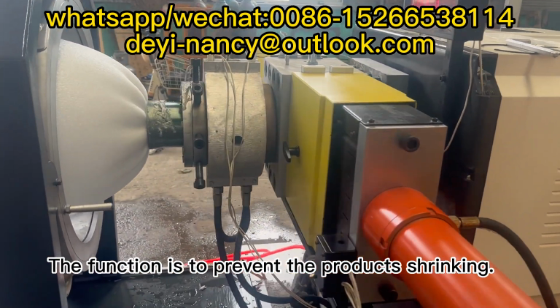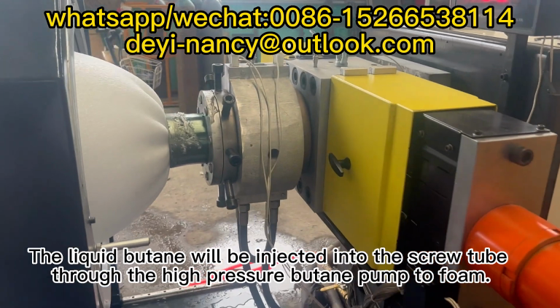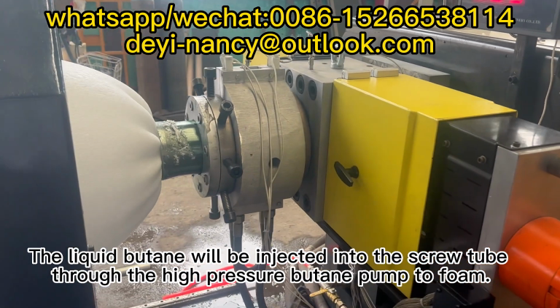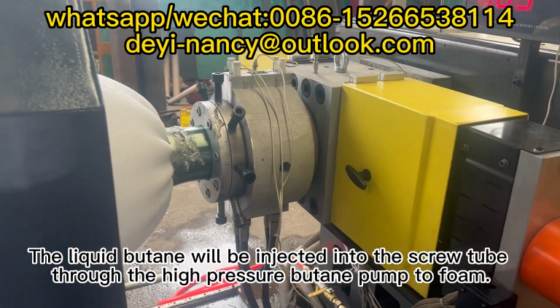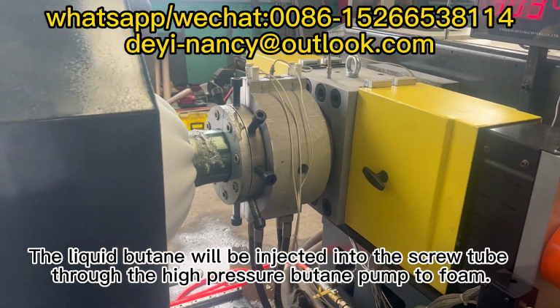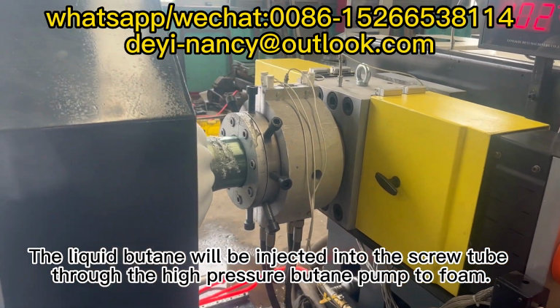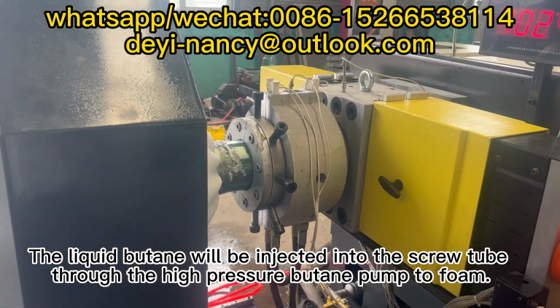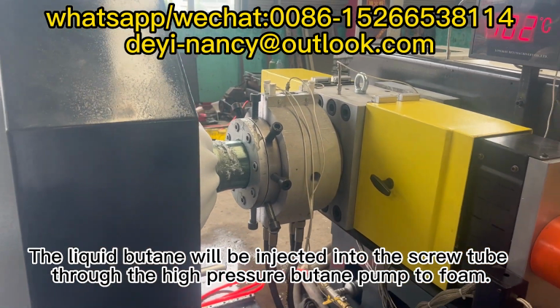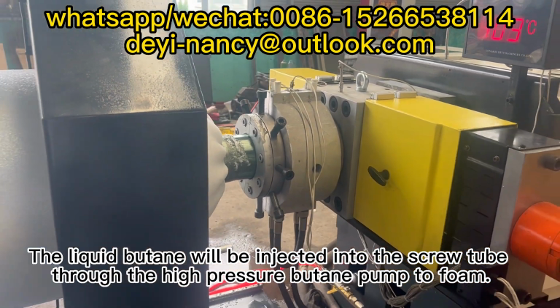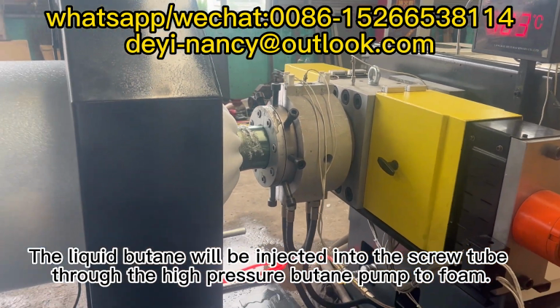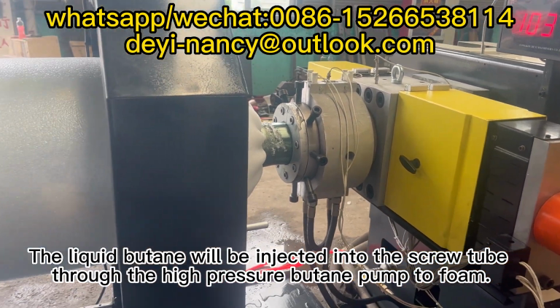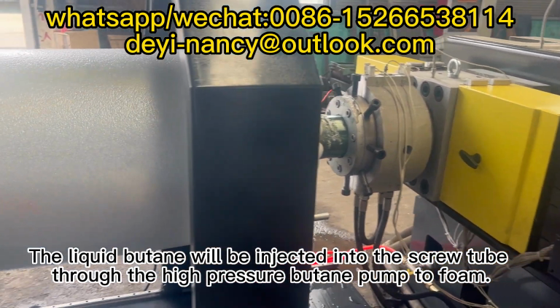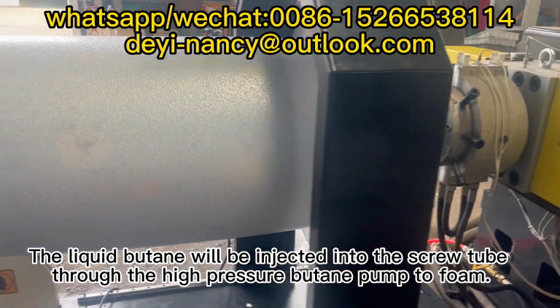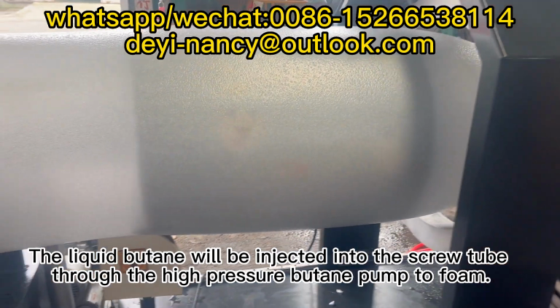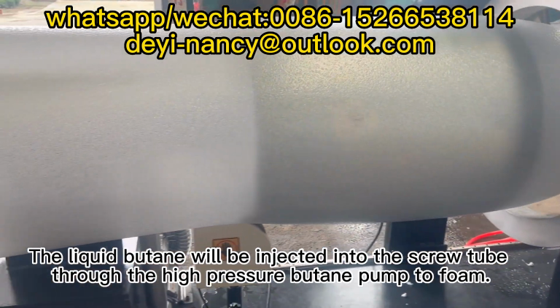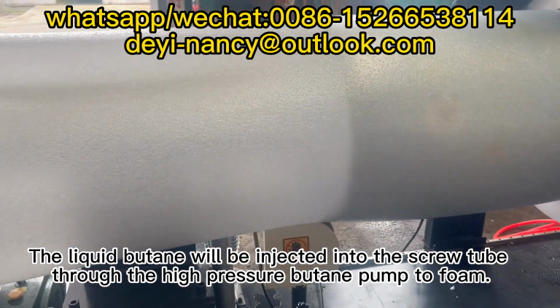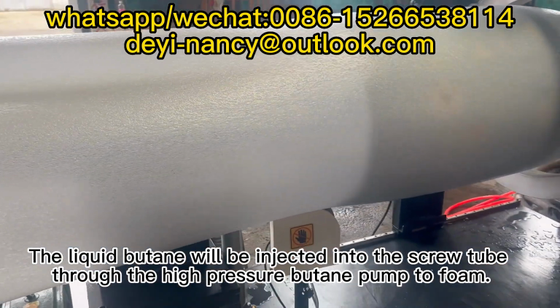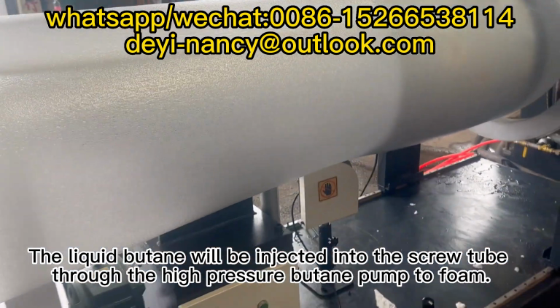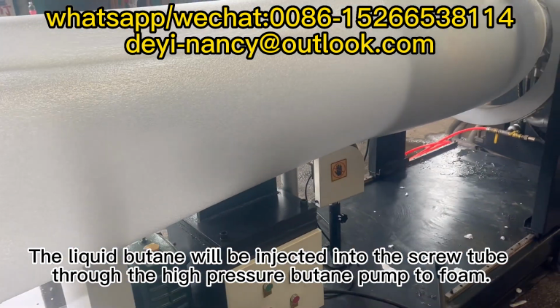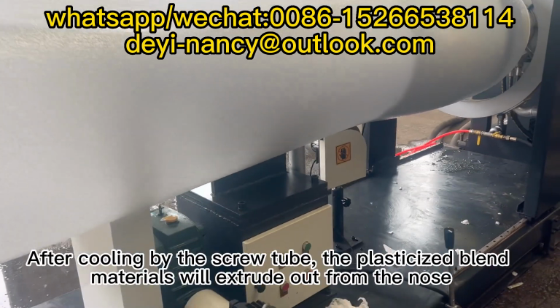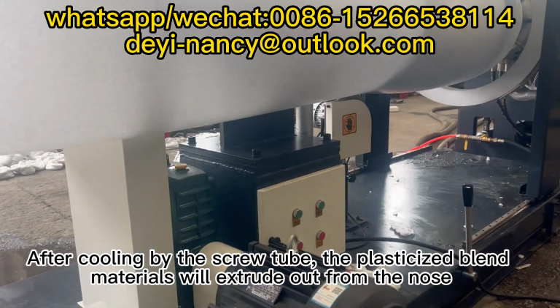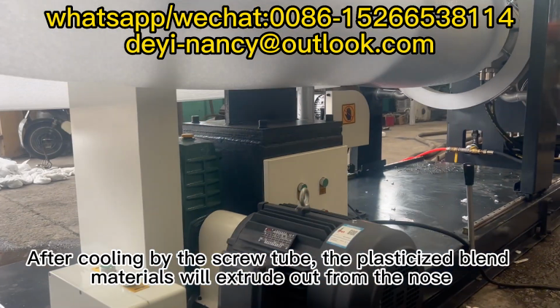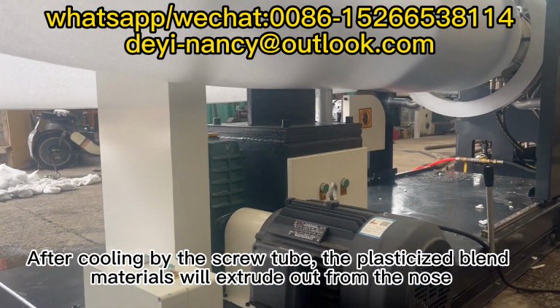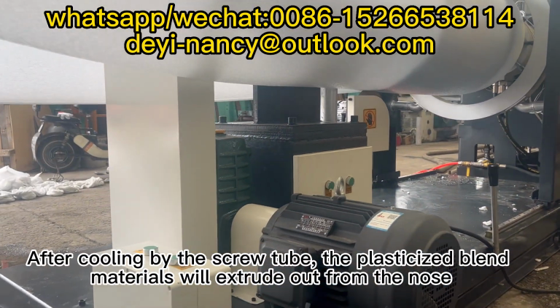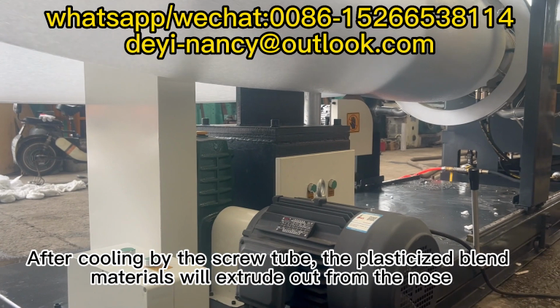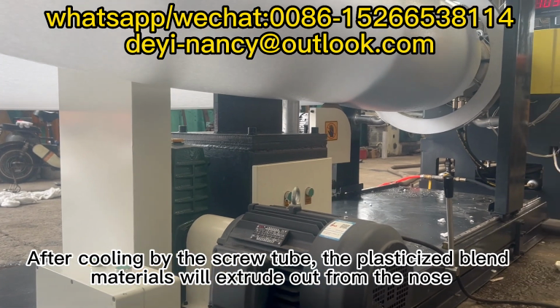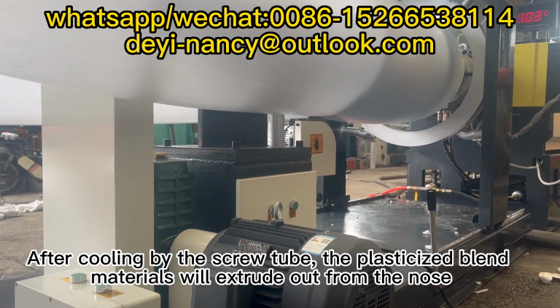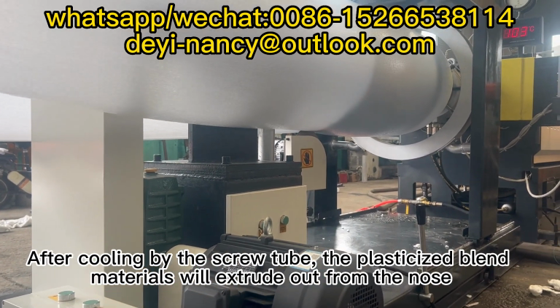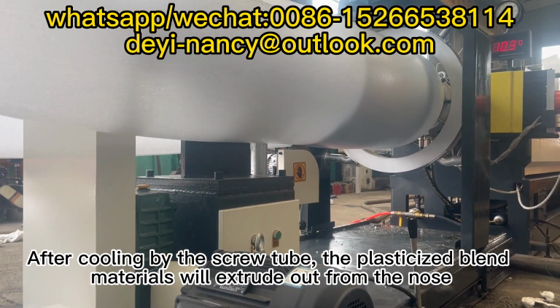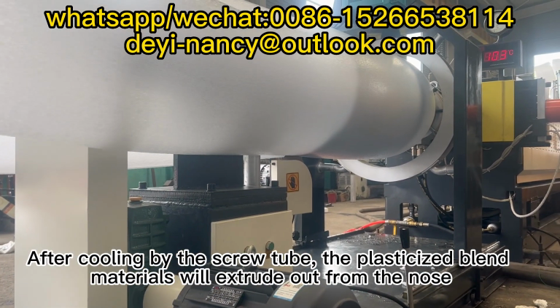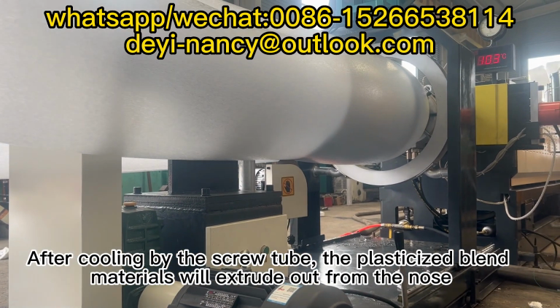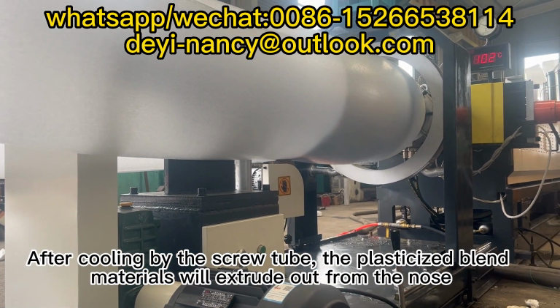The liquid butane will be injected into the screw tube through the high-pressure butane pump to foam. After cooling by the screw tube, the plasticized blend materials will extrude out from the nose.